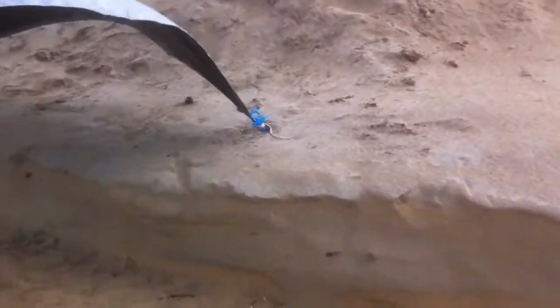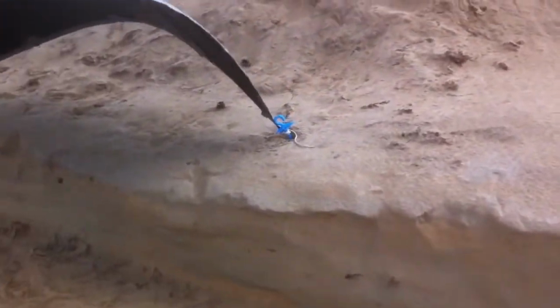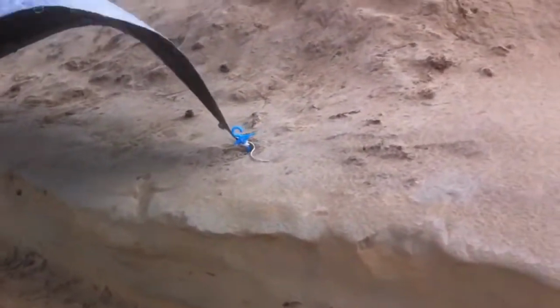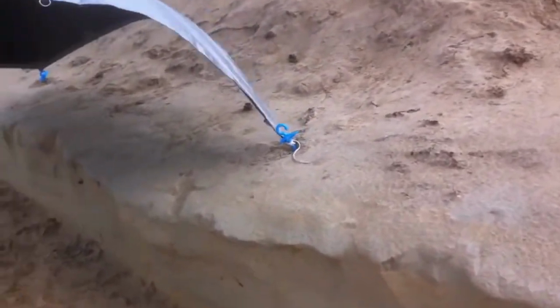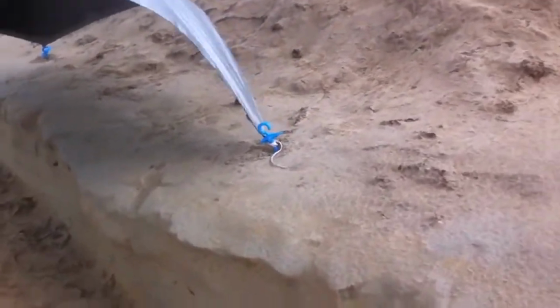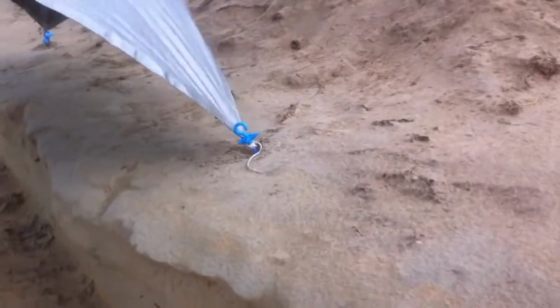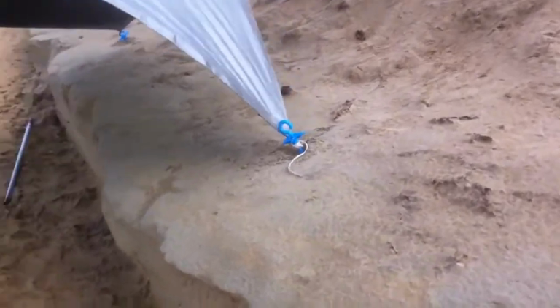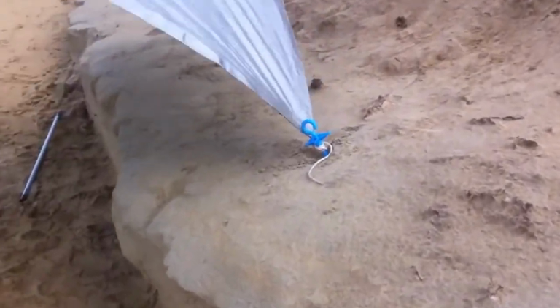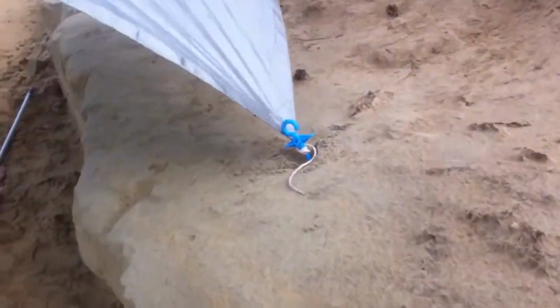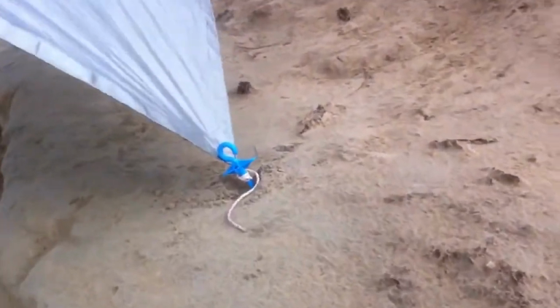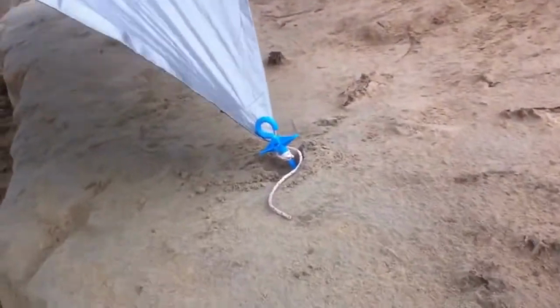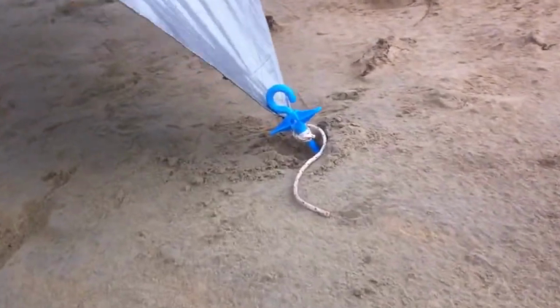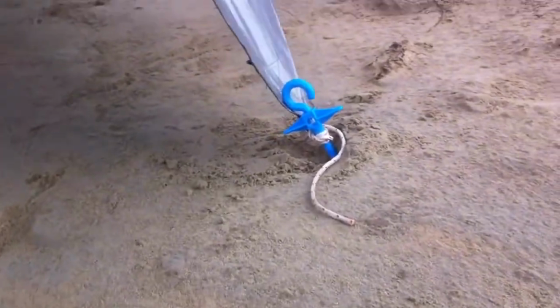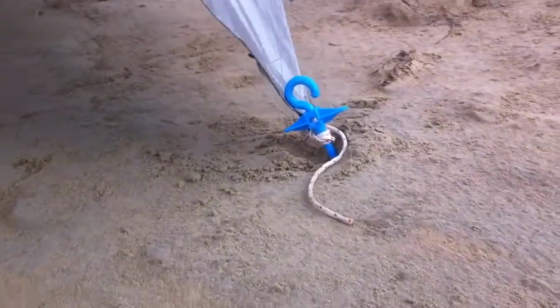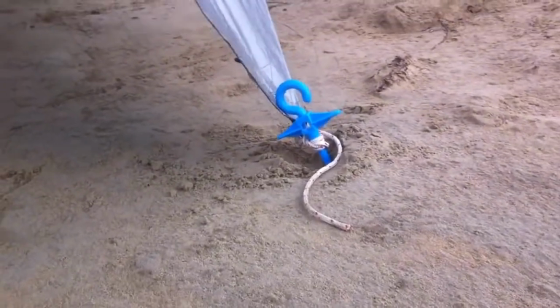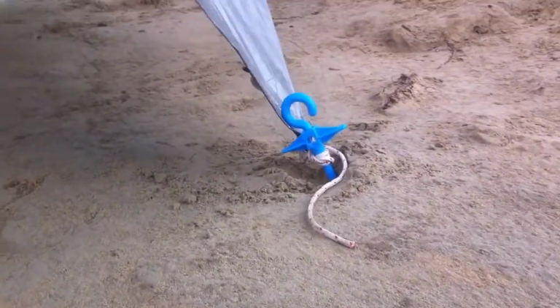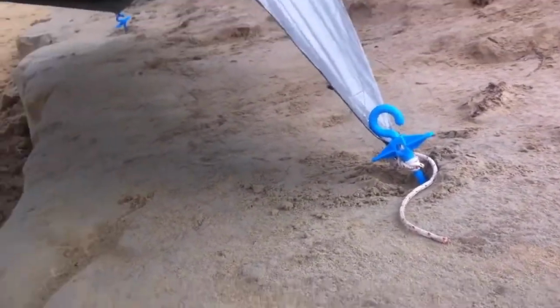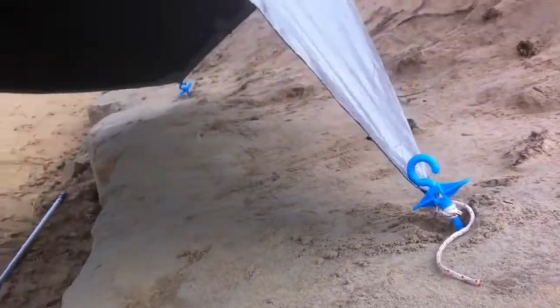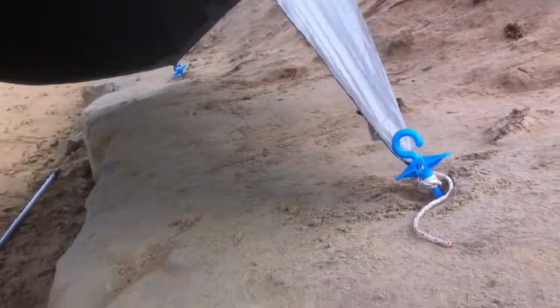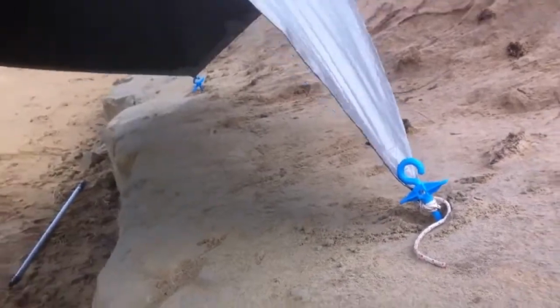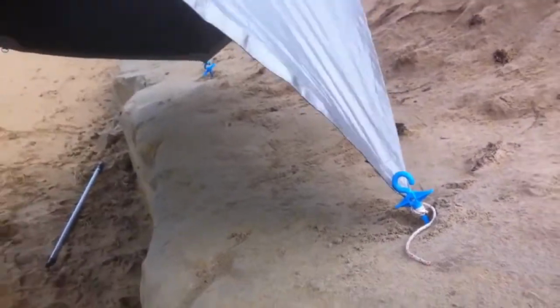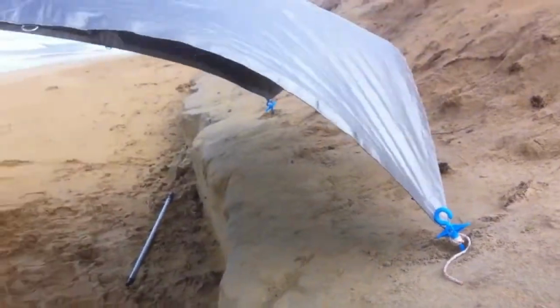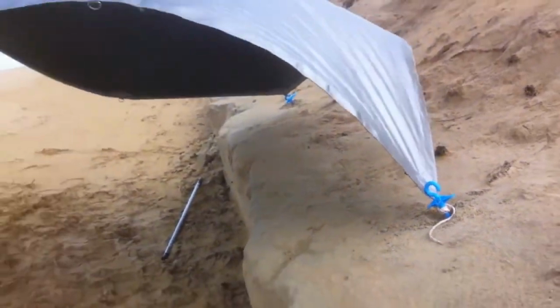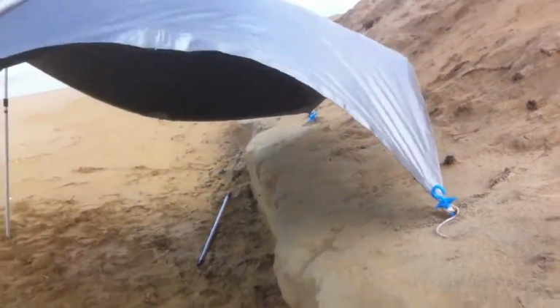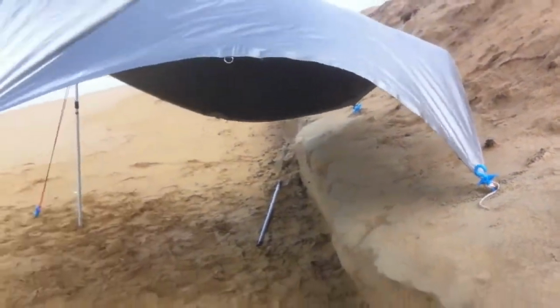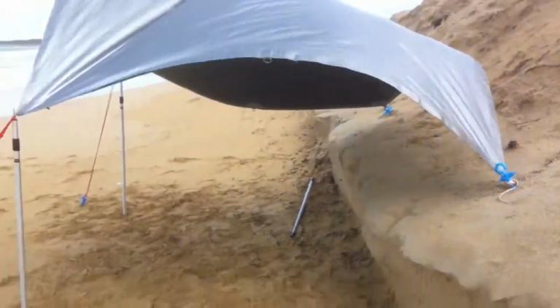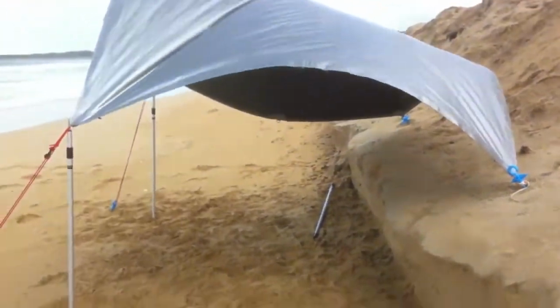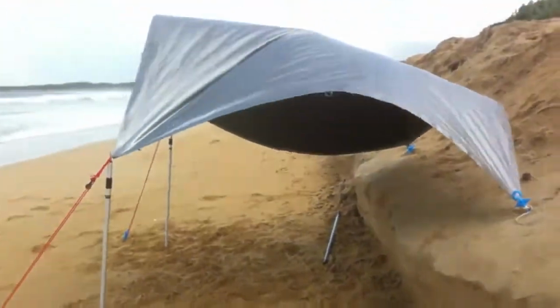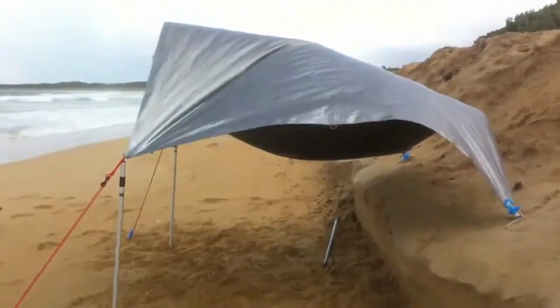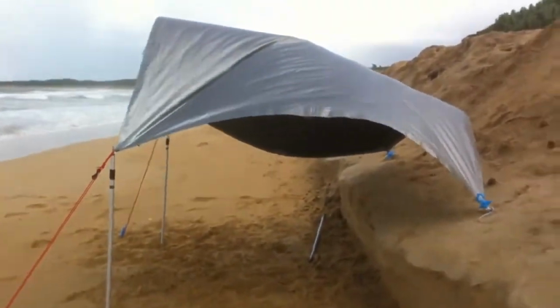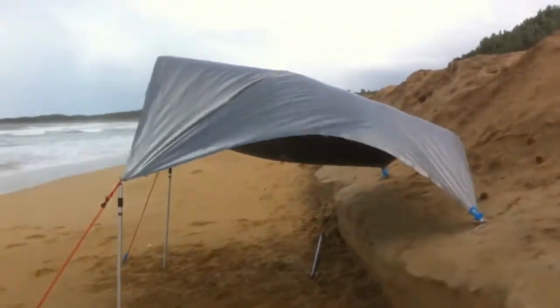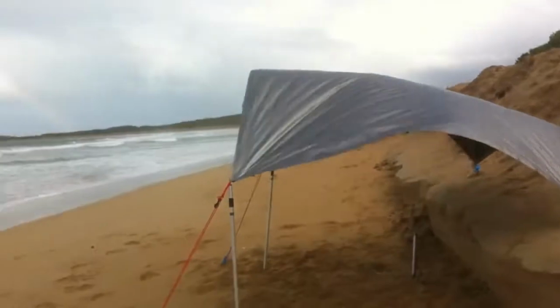The wind just kept absolutely unflicking the rope. Pretty good demonstration of what you can achieve. Massive winds today.